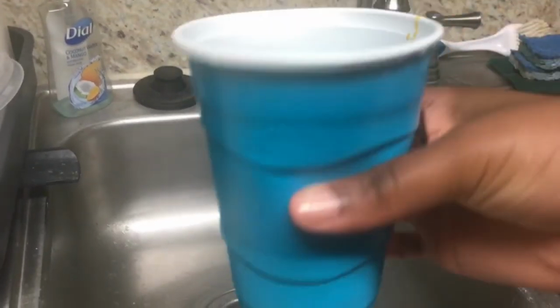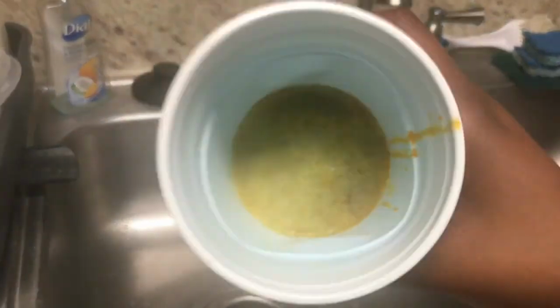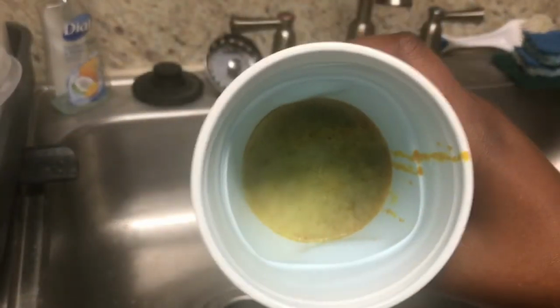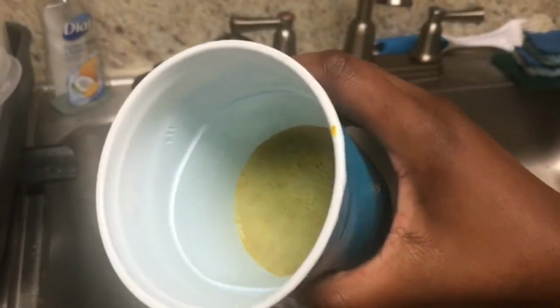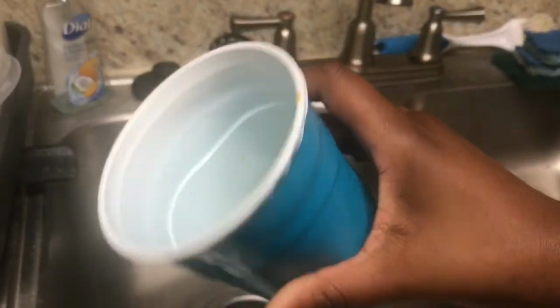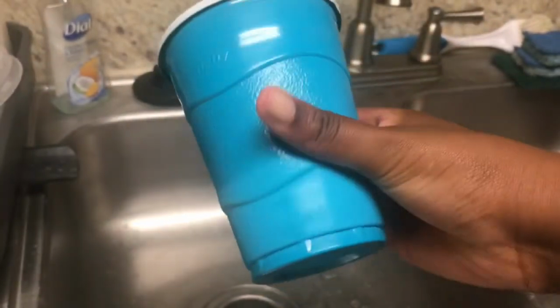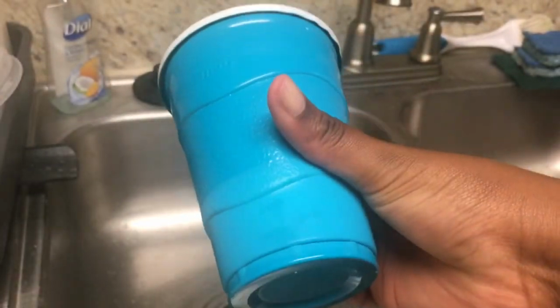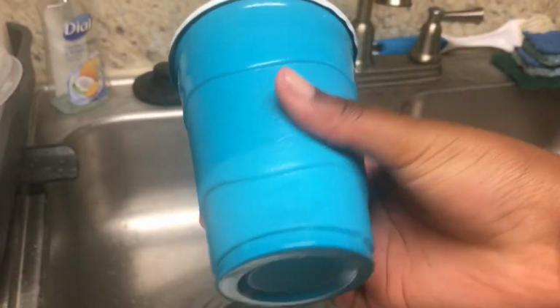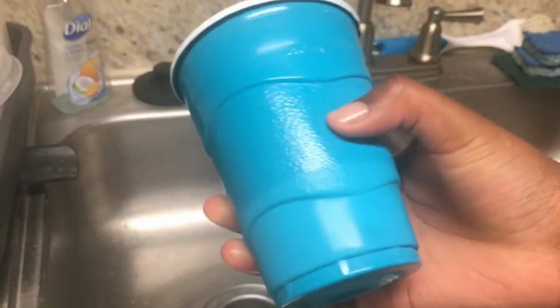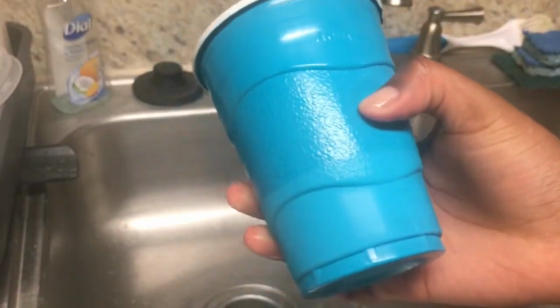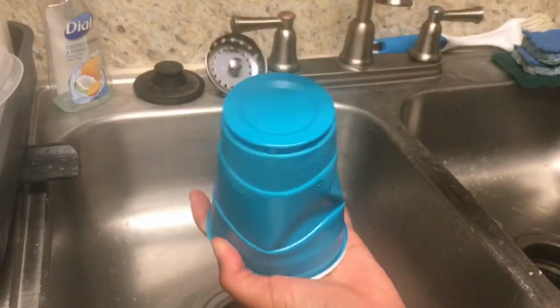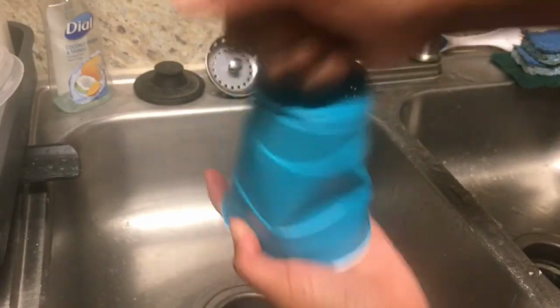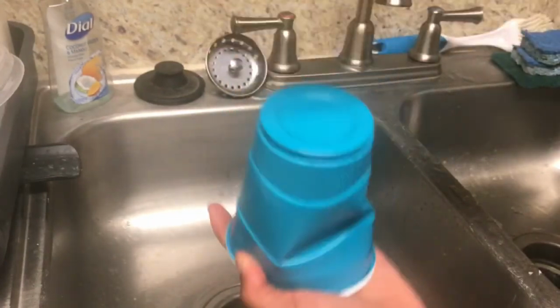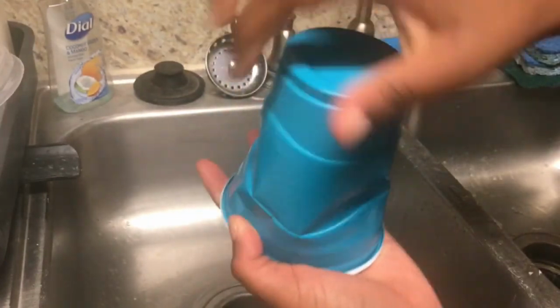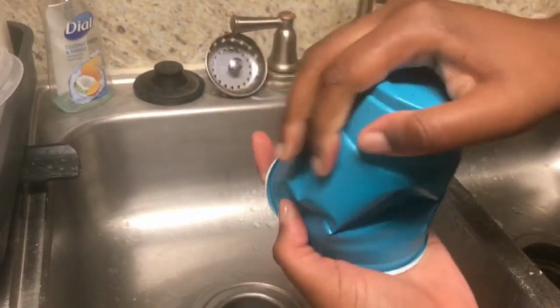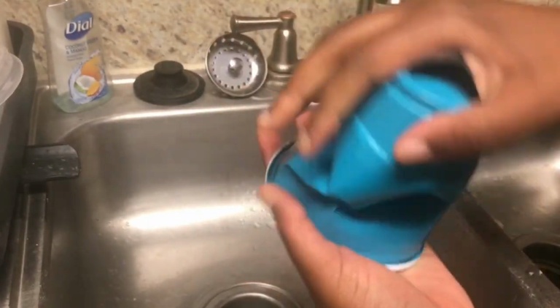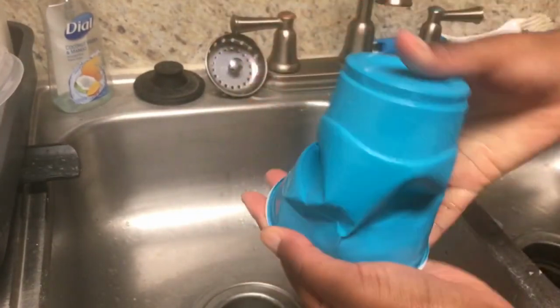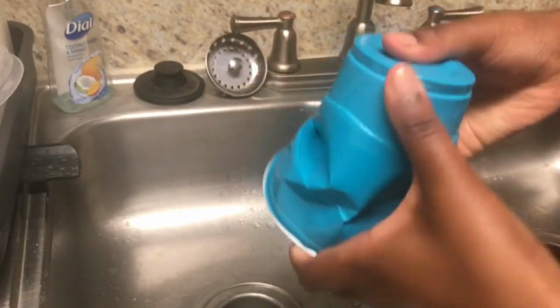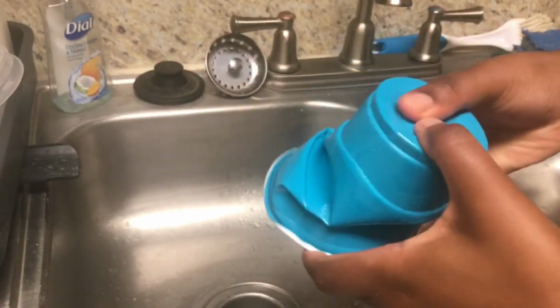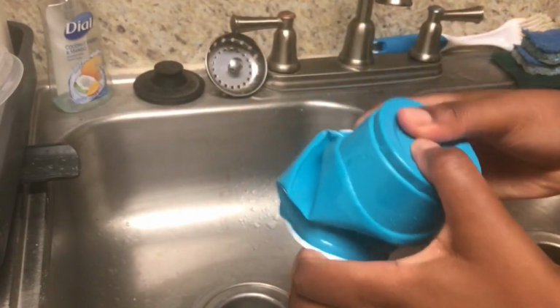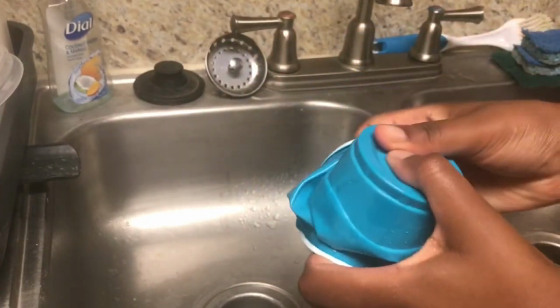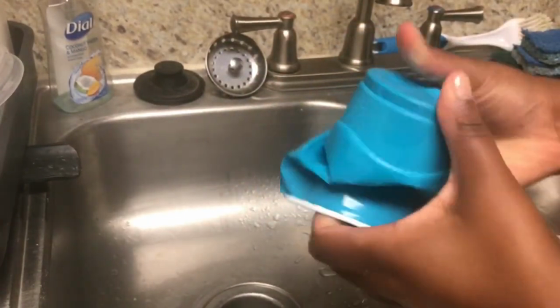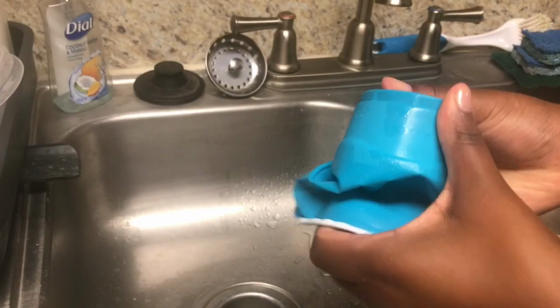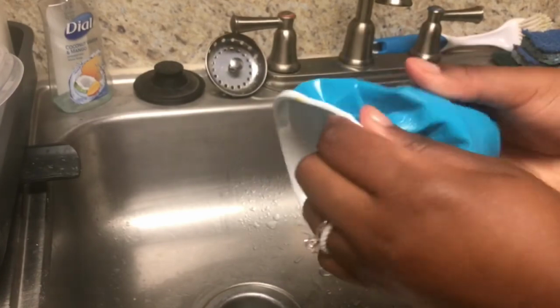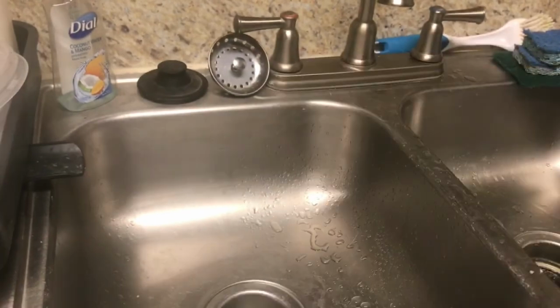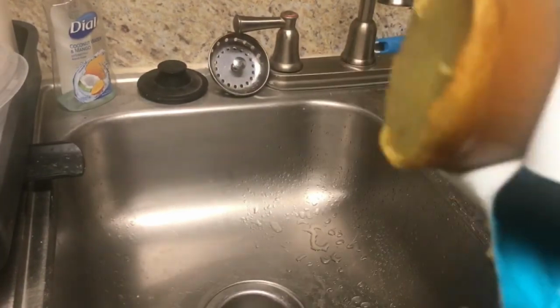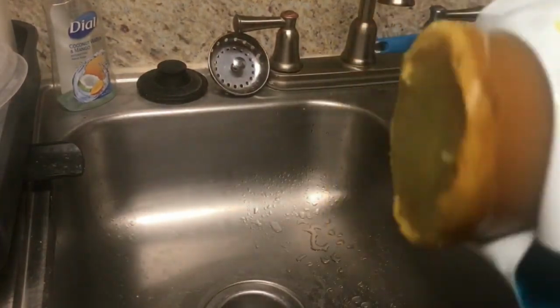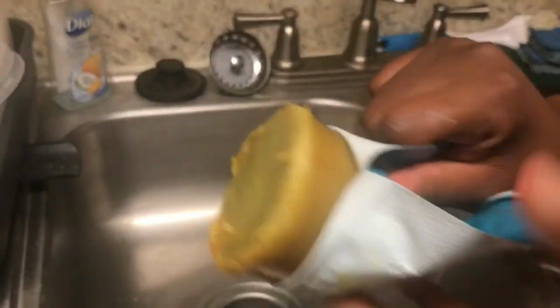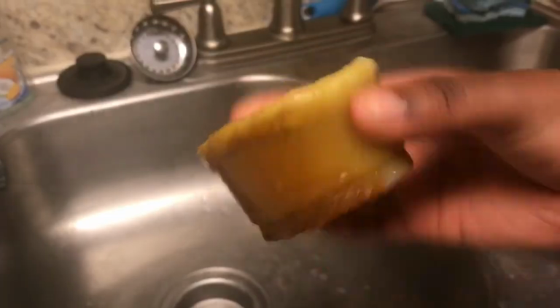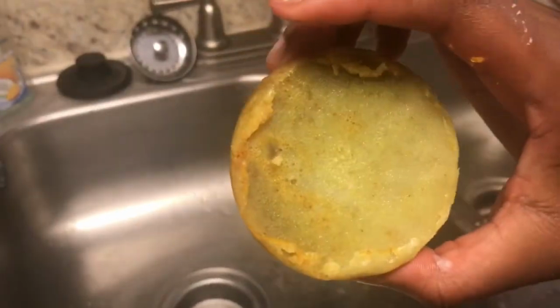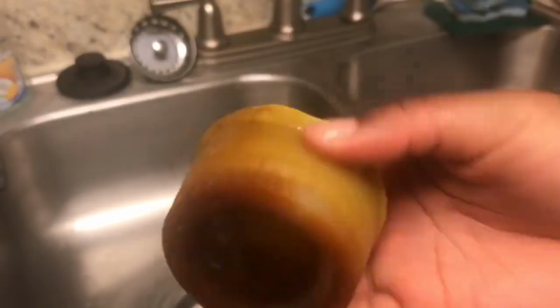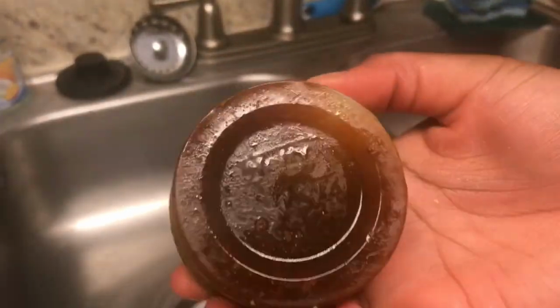If you don't have a soap mold, you can use a plastic cup to mold your soap. It is kind of hard to get out, as you can see here, but you will eventually get it out — and this is what it looks like.